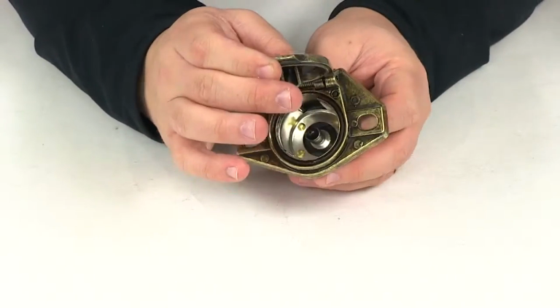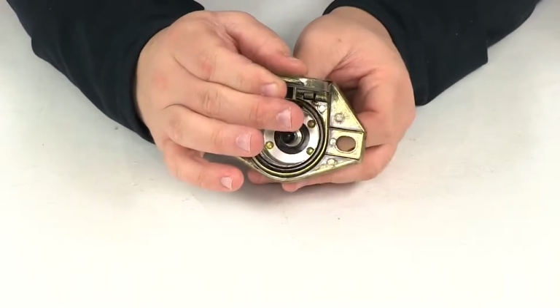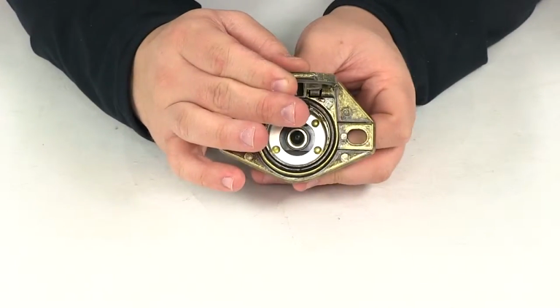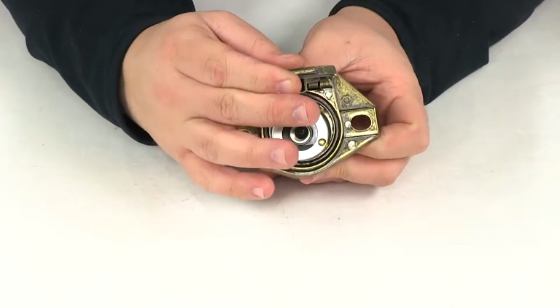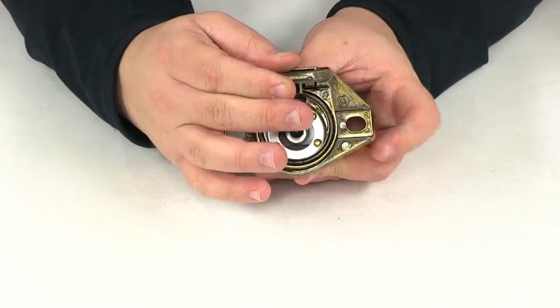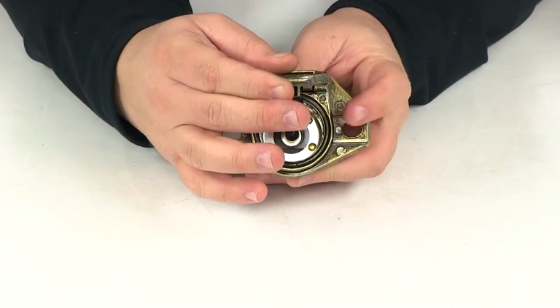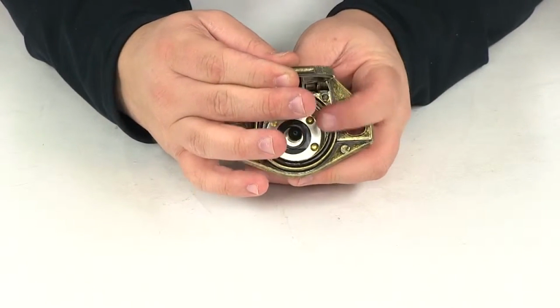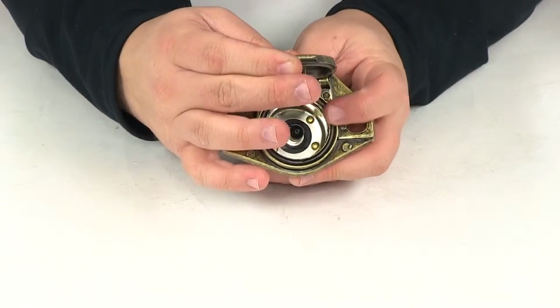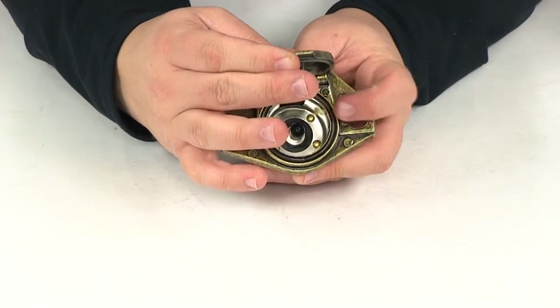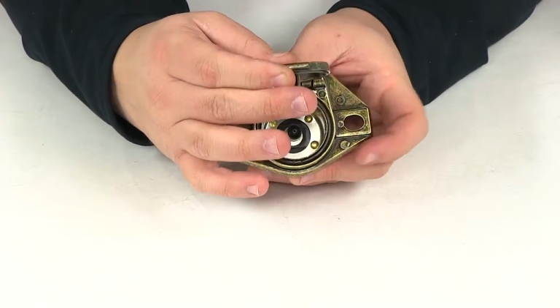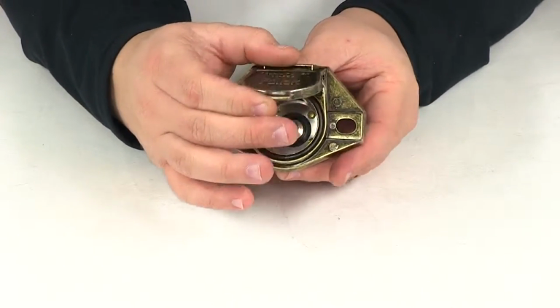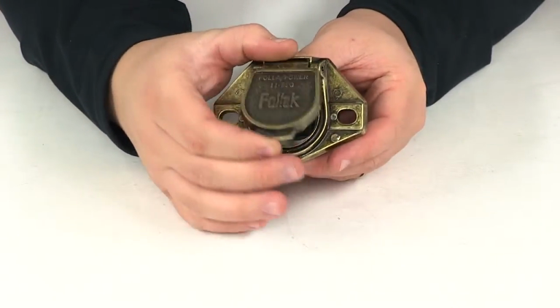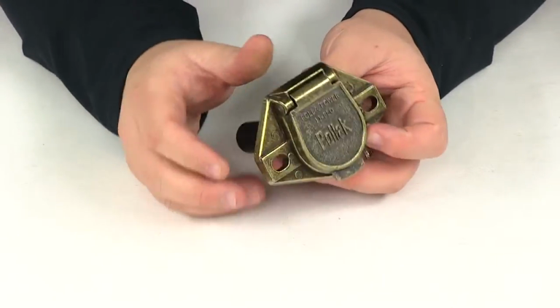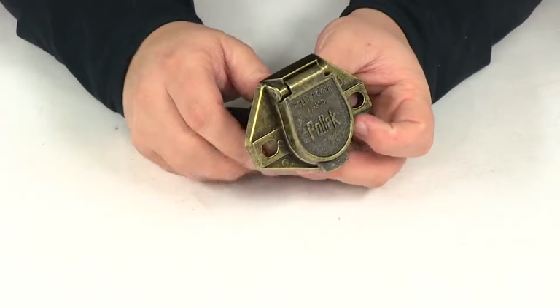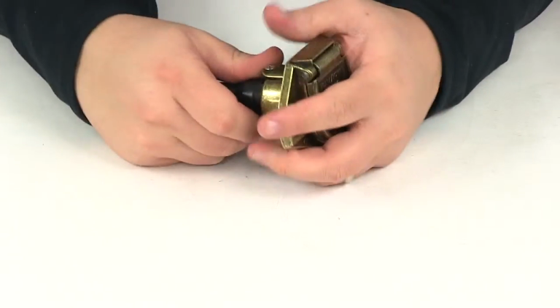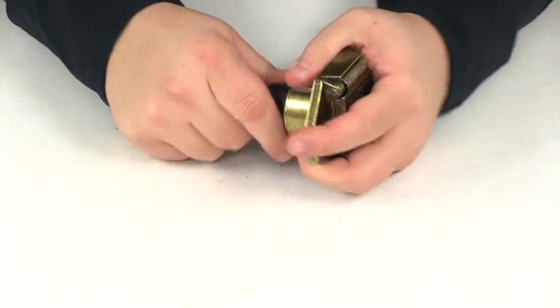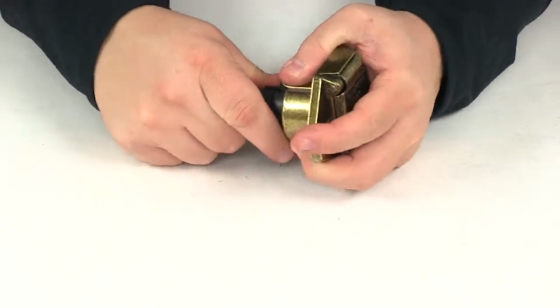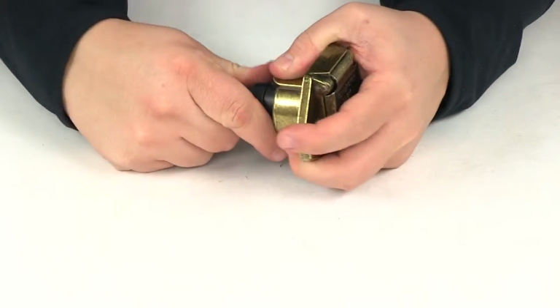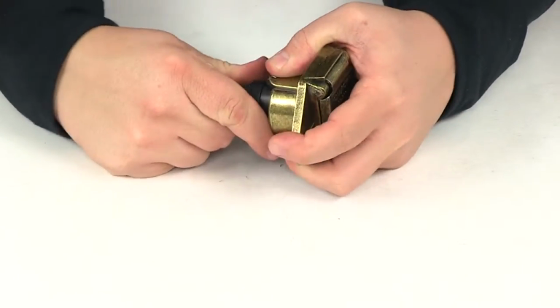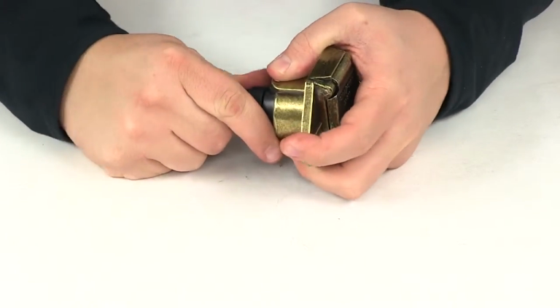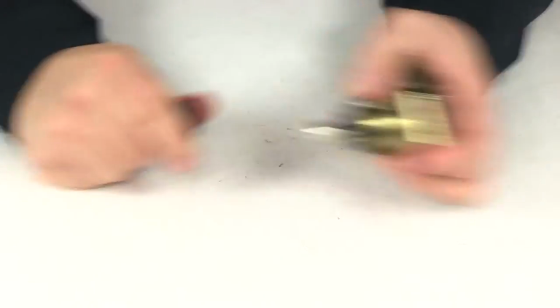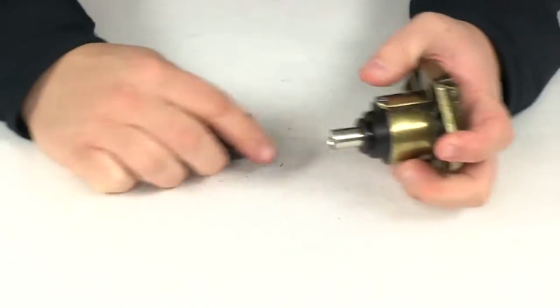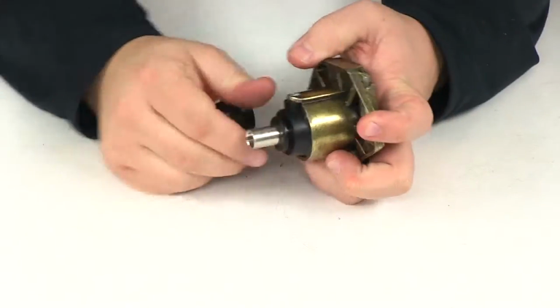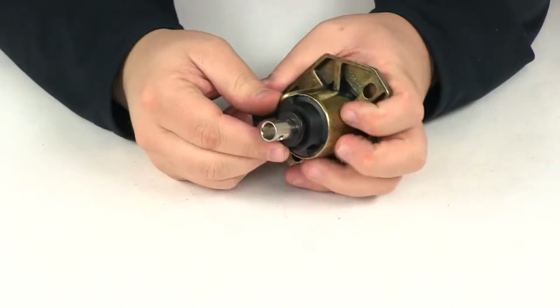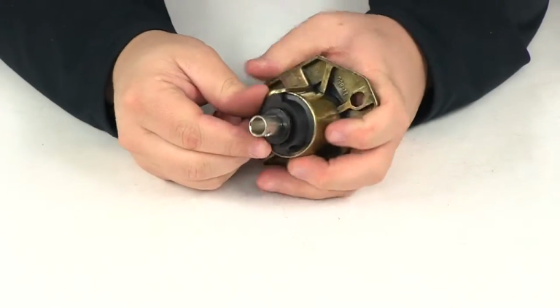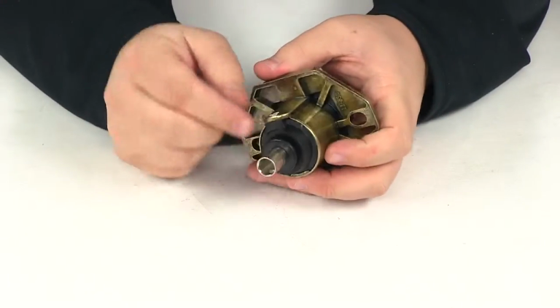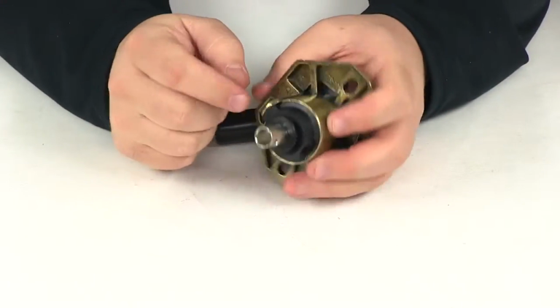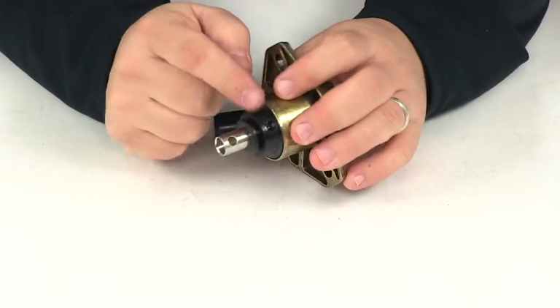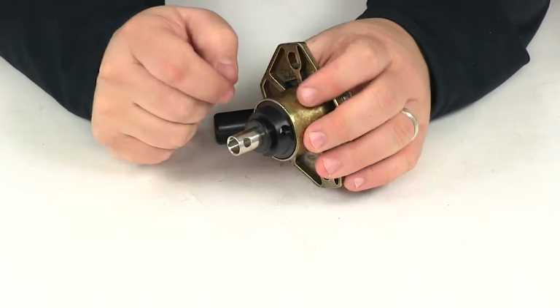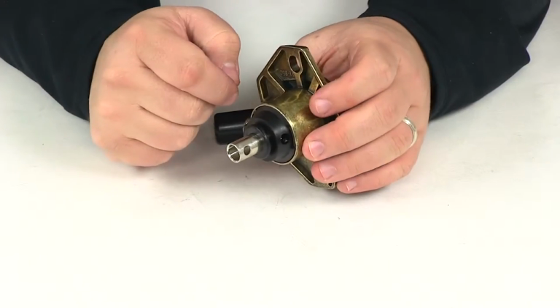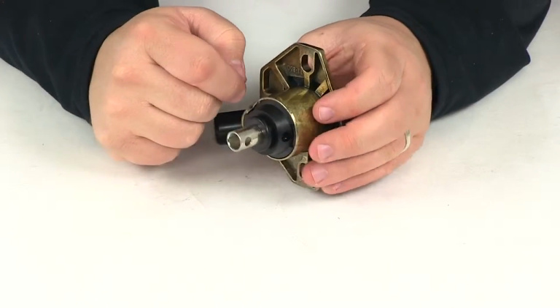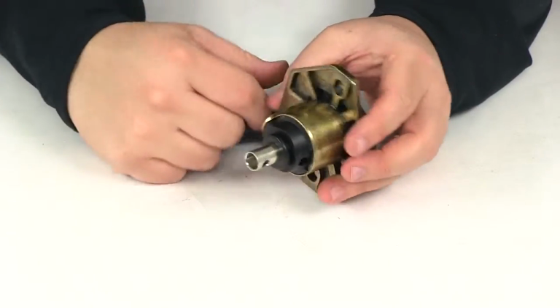Heavy duty applications supplying auxiliary power straight from the vehicle battery. It's going to feature a round removable pin for easy soldering, held on there with a couple screws at the back.